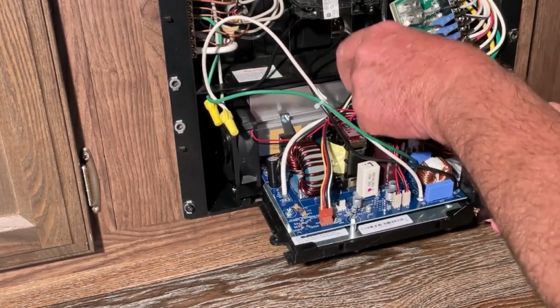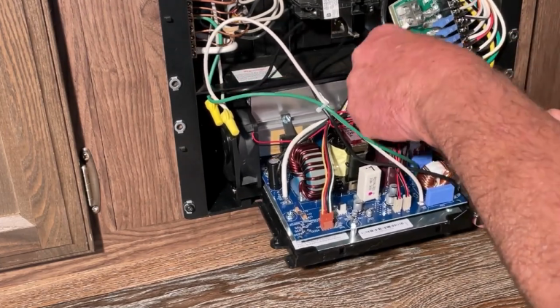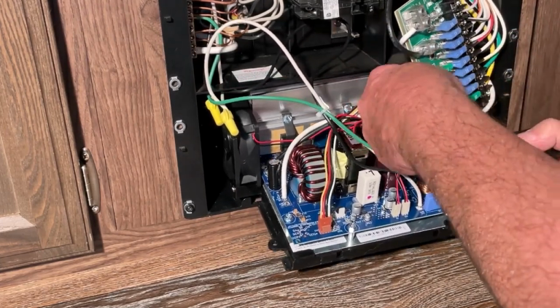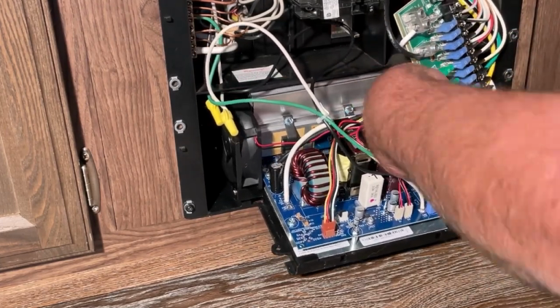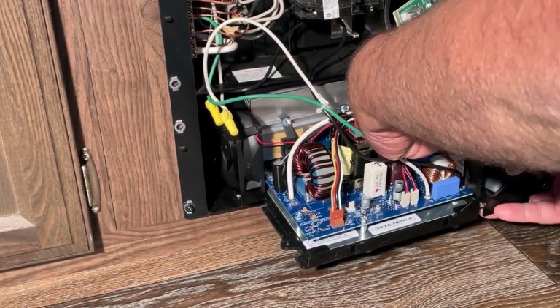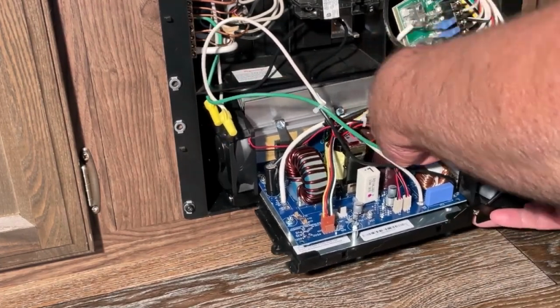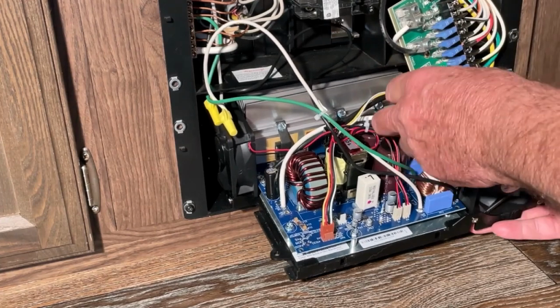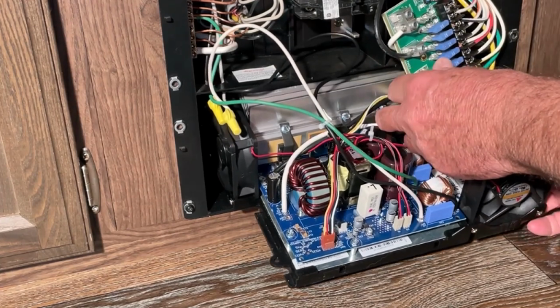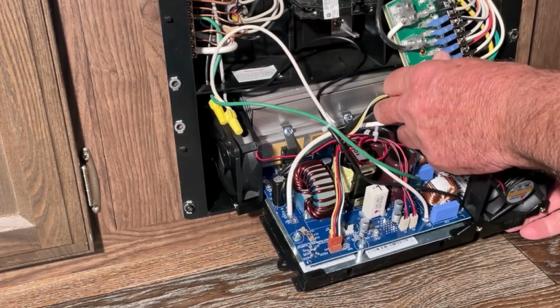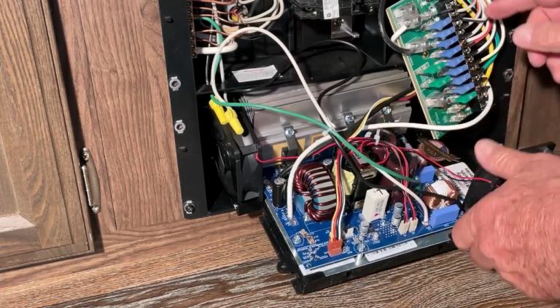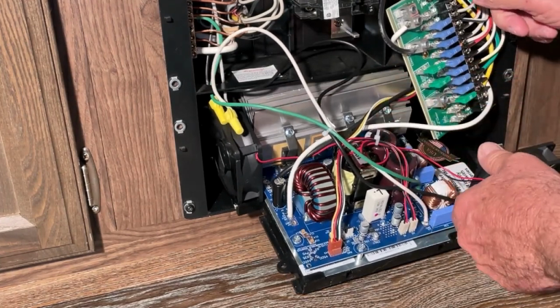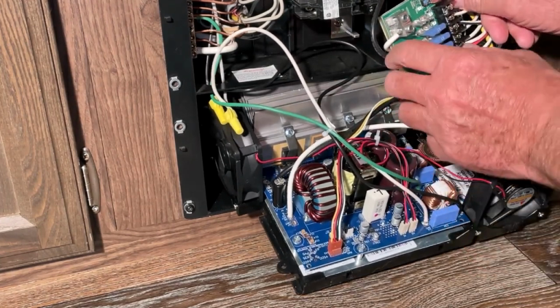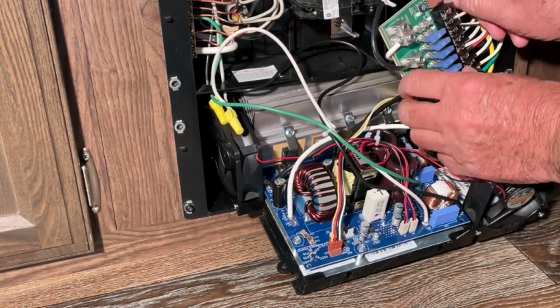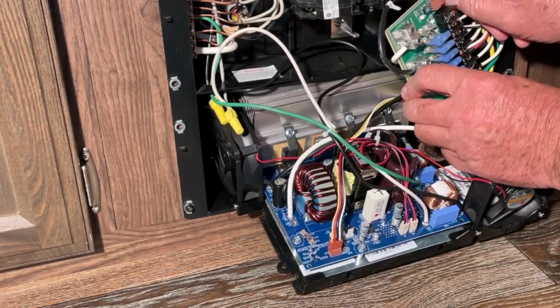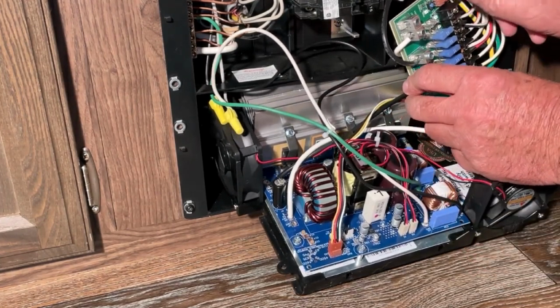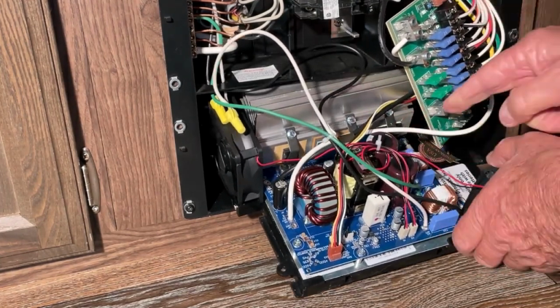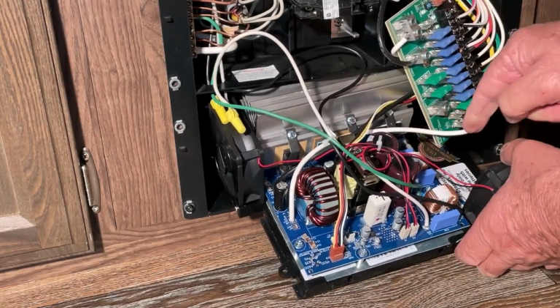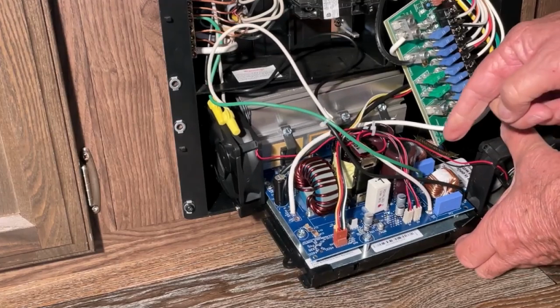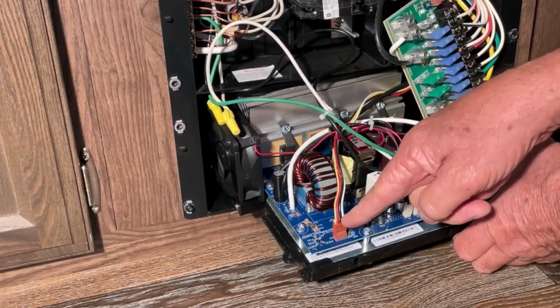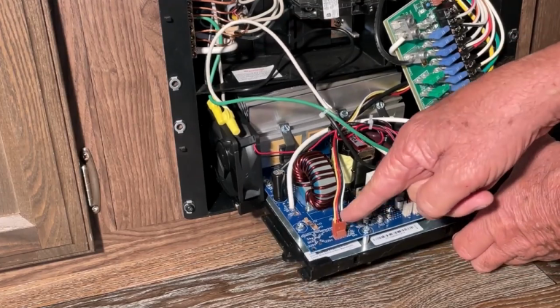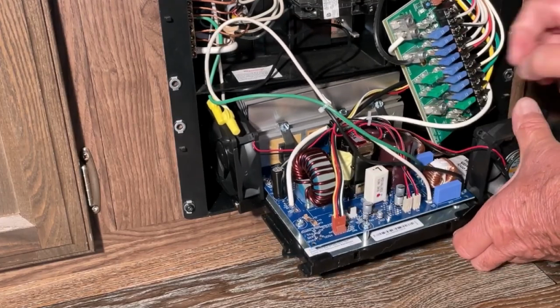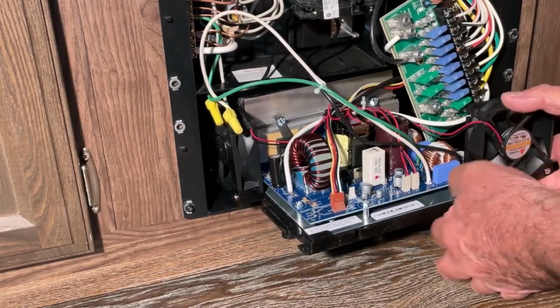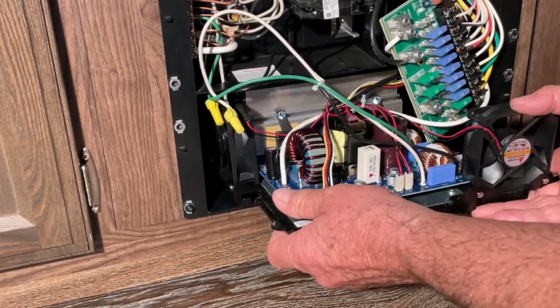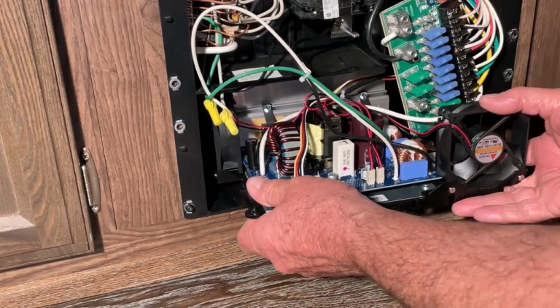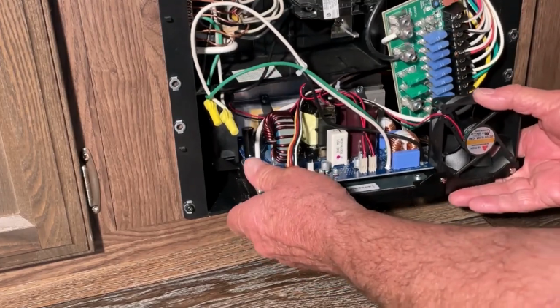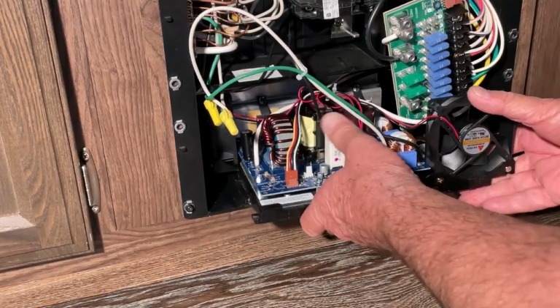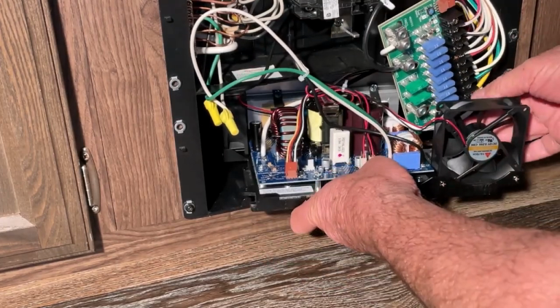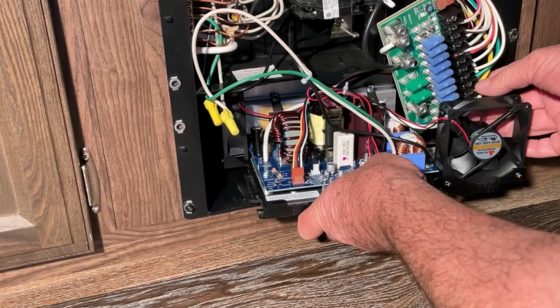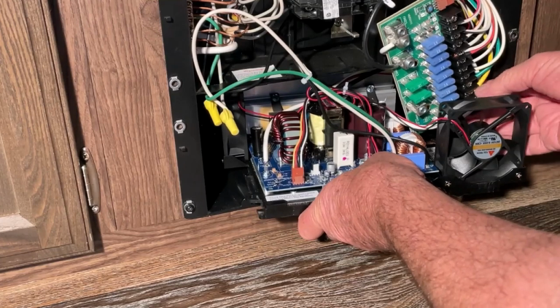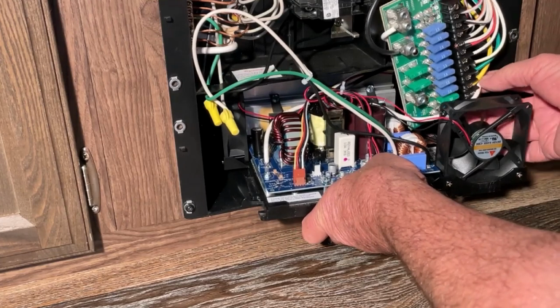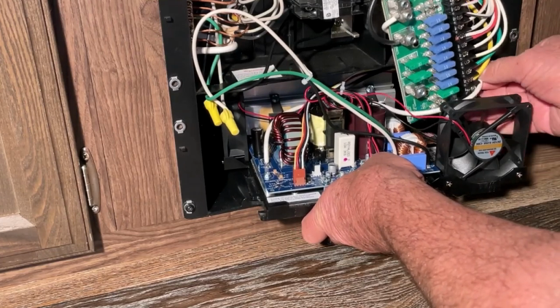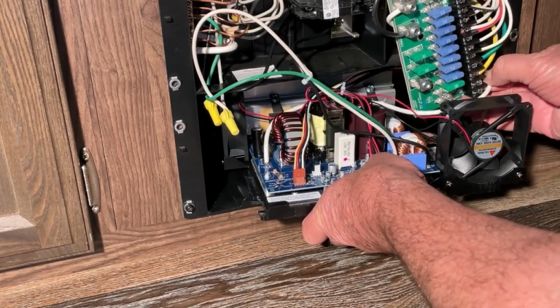All my wires are loose here as you can see. I installed the wire that plugs in here and then also plugs into here. I'll slide it in and hope it works.